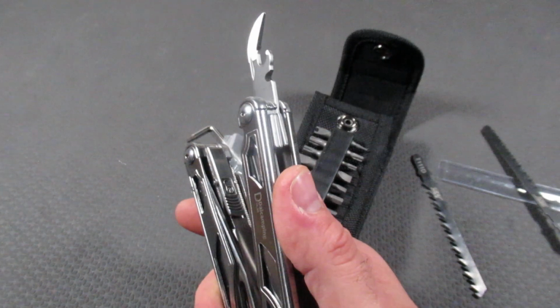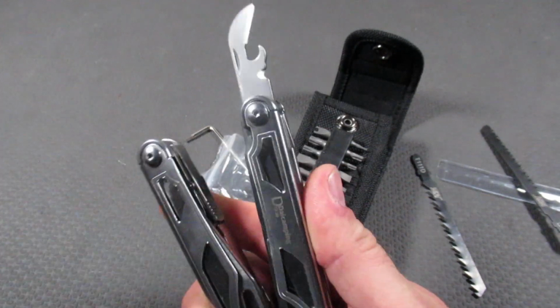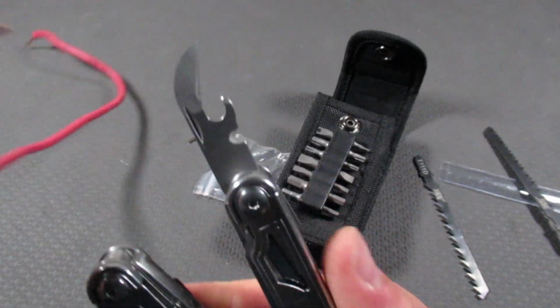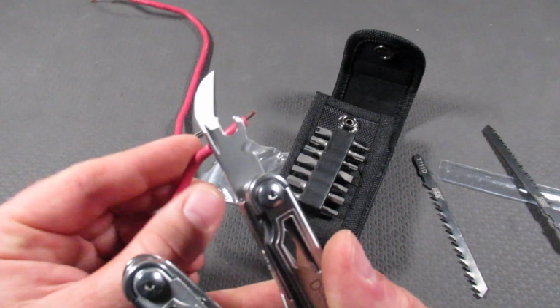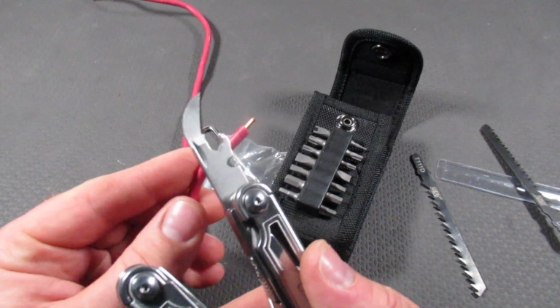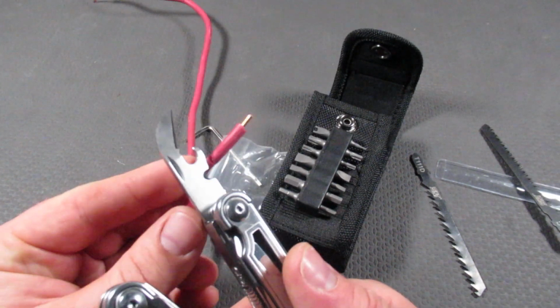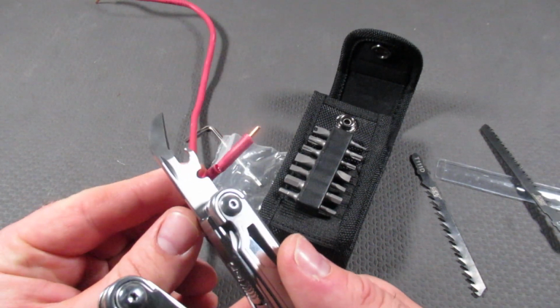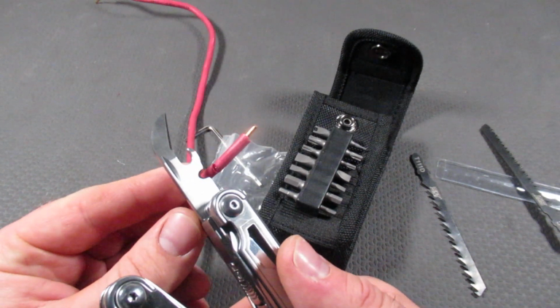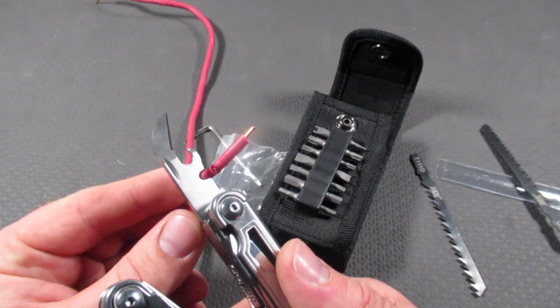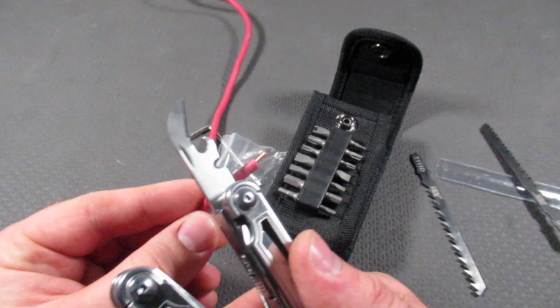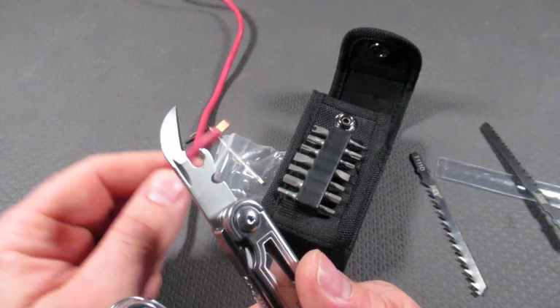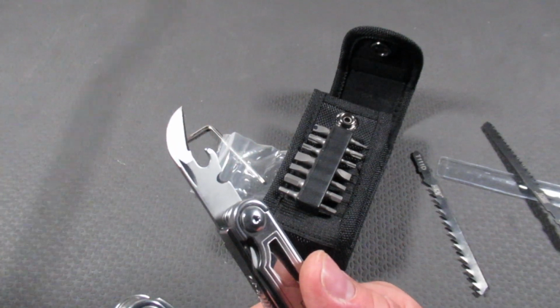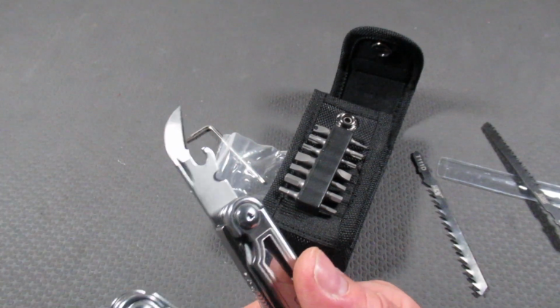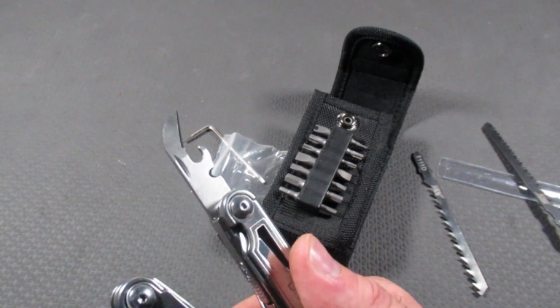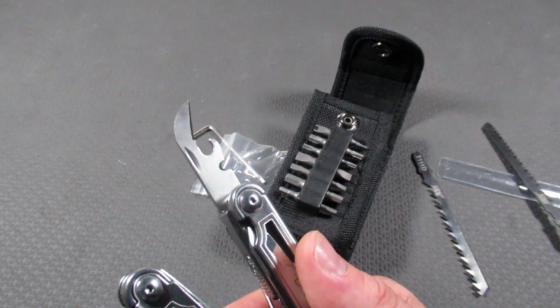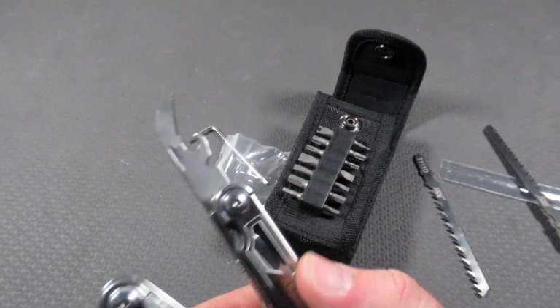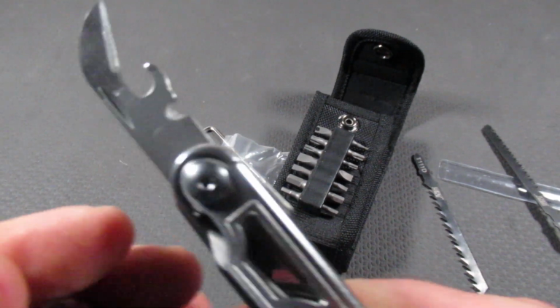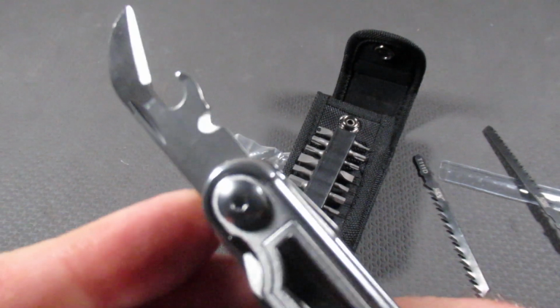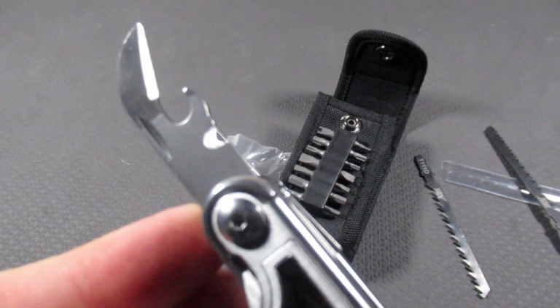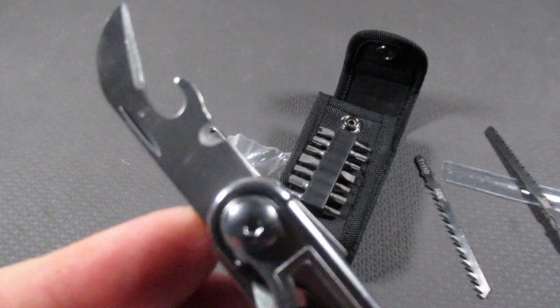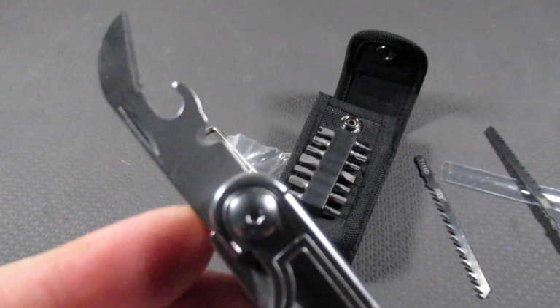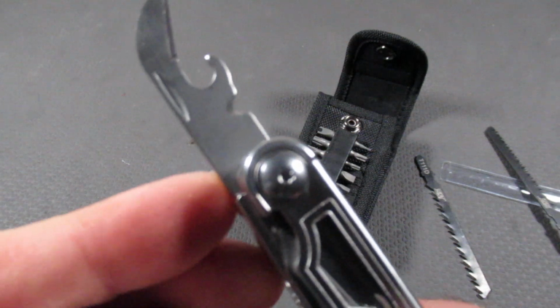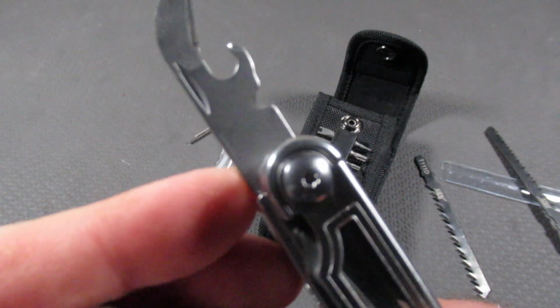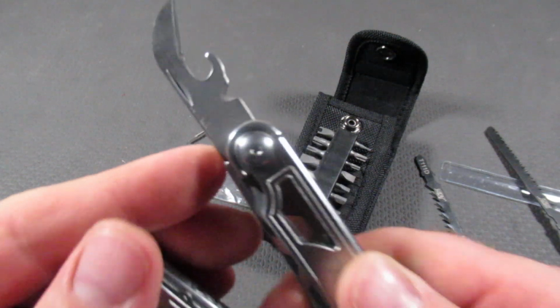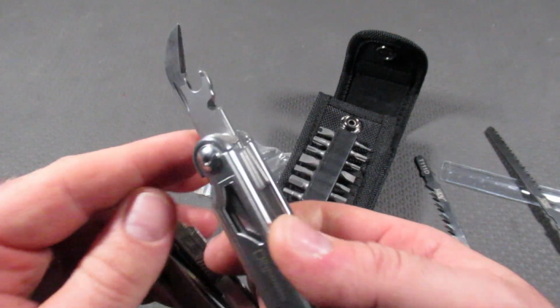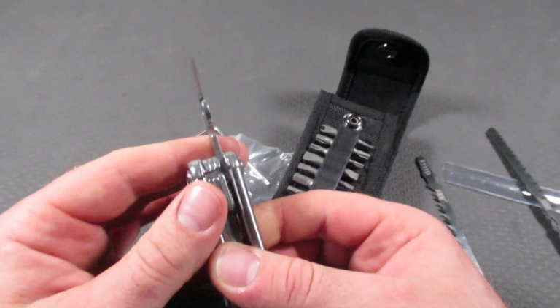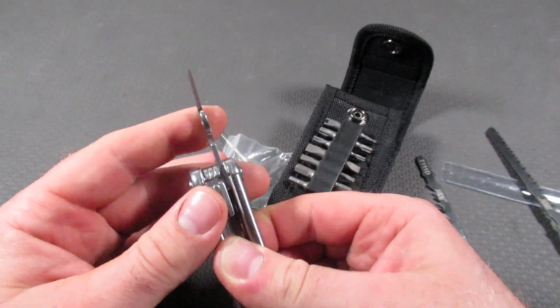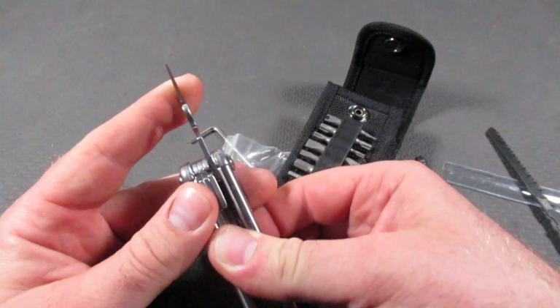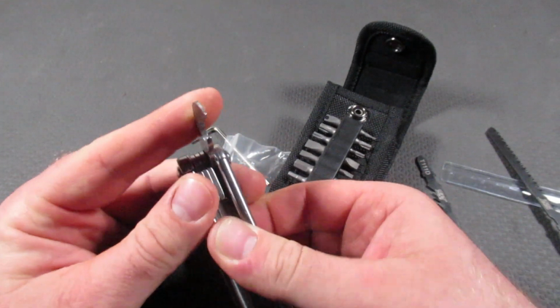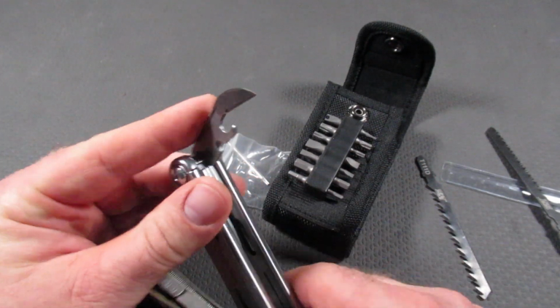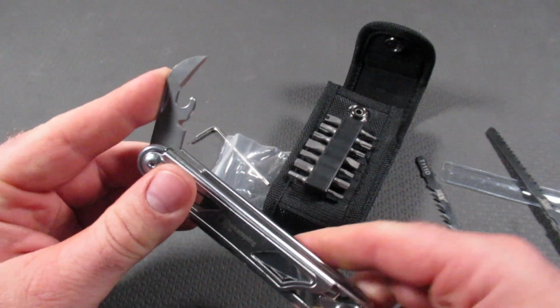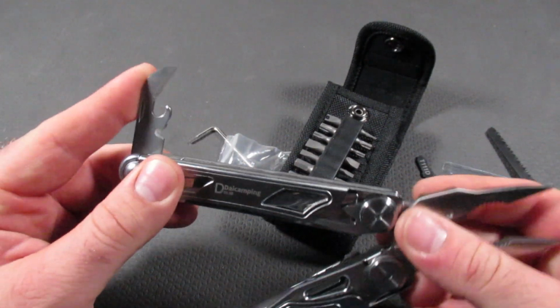One of the things I've noticed with this wire stripper is it doesn't do a great job on thicker gauge wires, but I think it's made for thinner gauge wires. So for me it would actually work better, but not so much for other people.